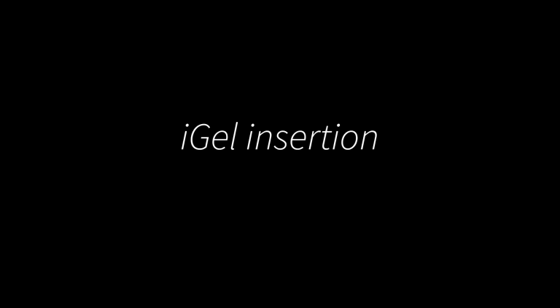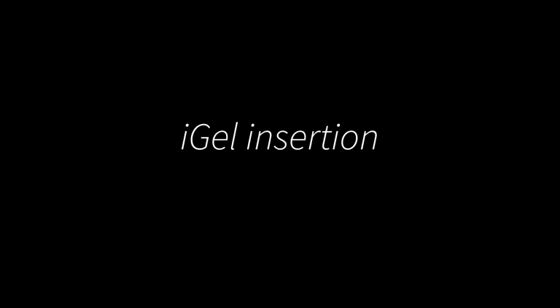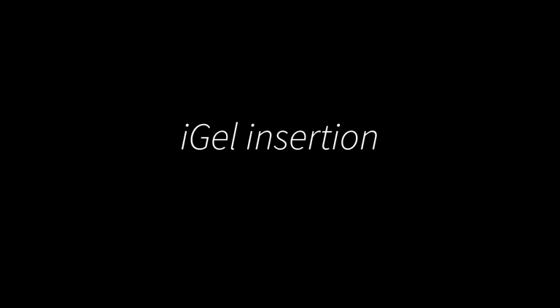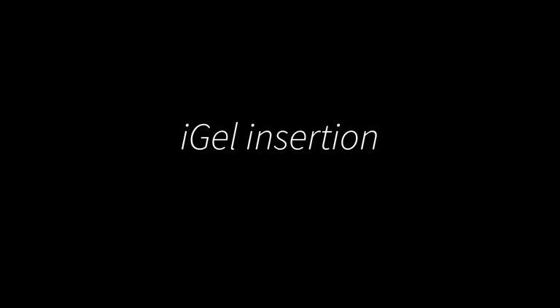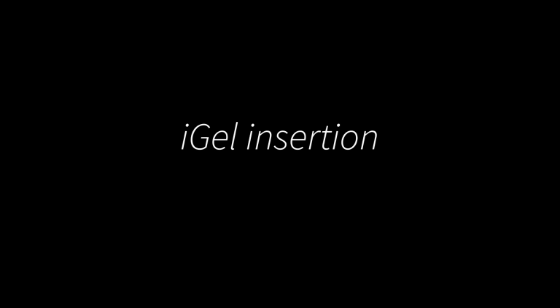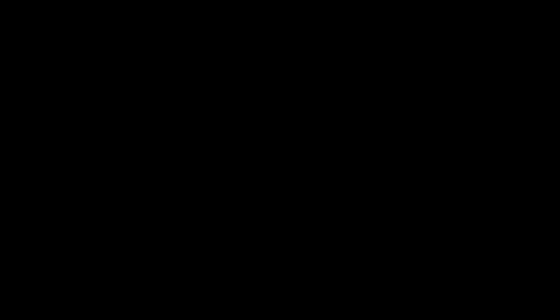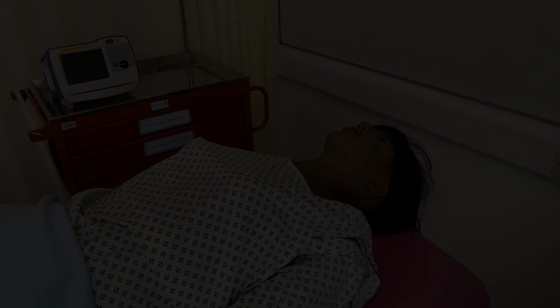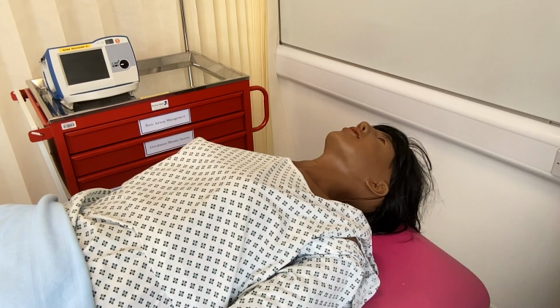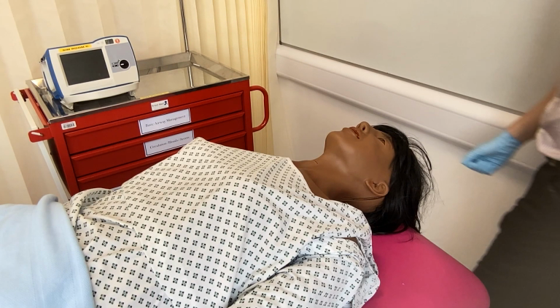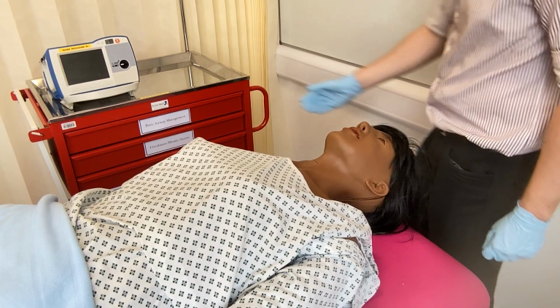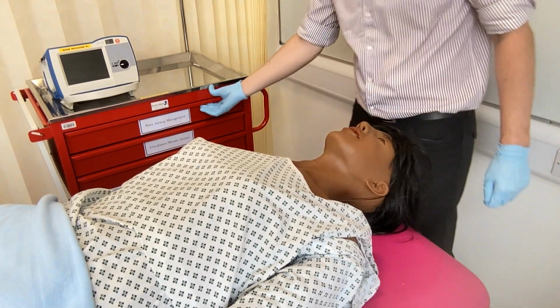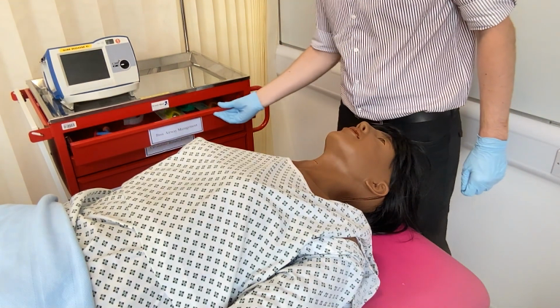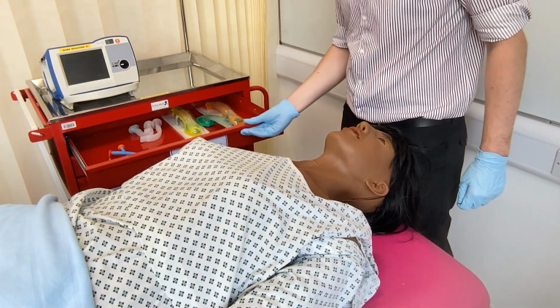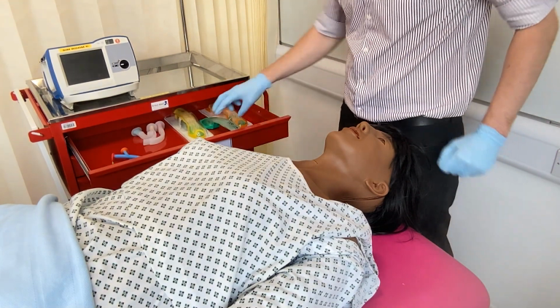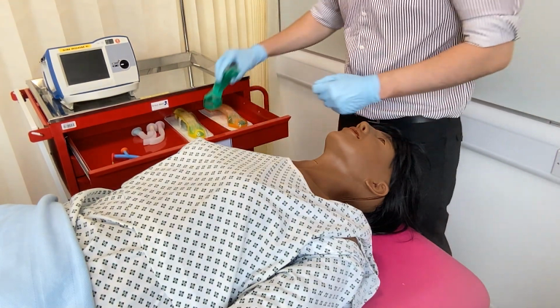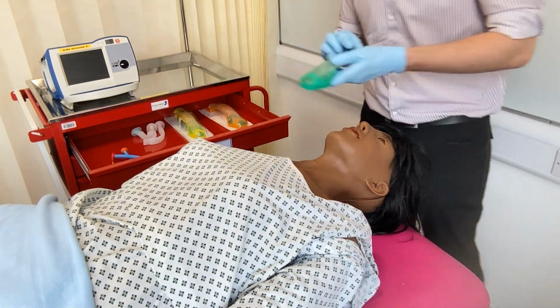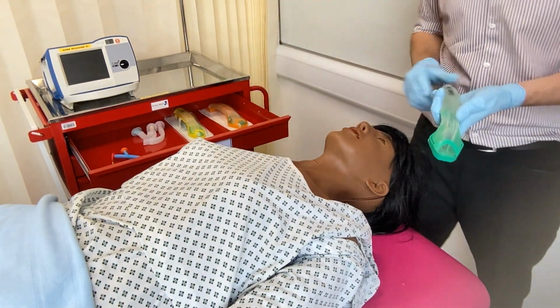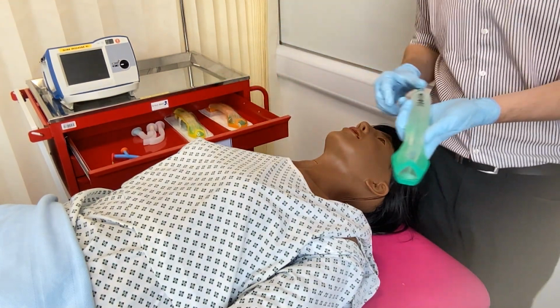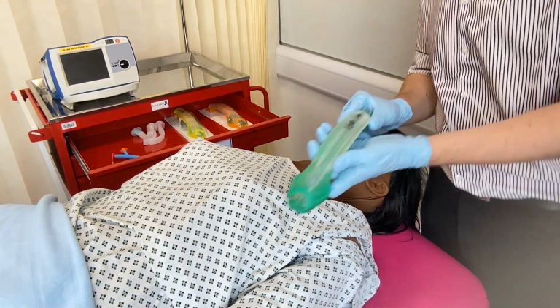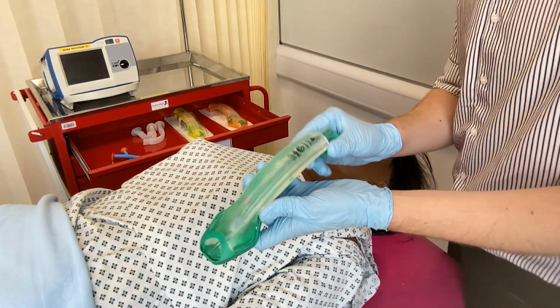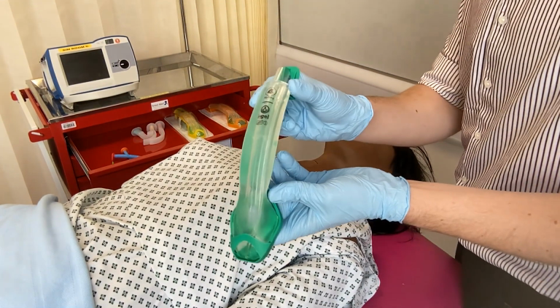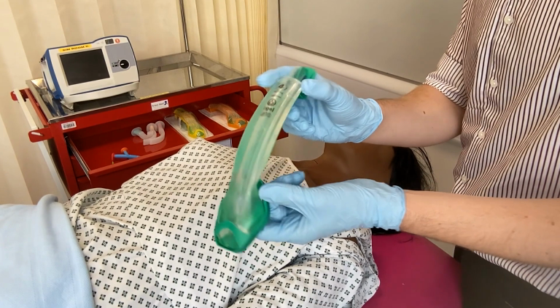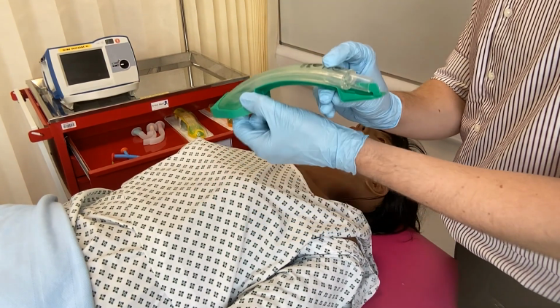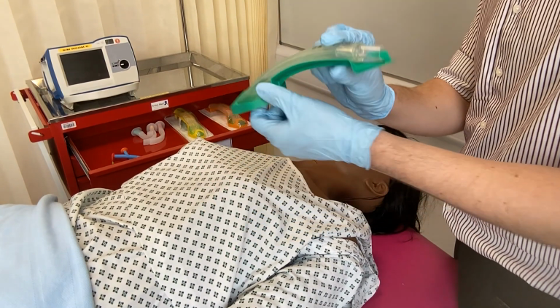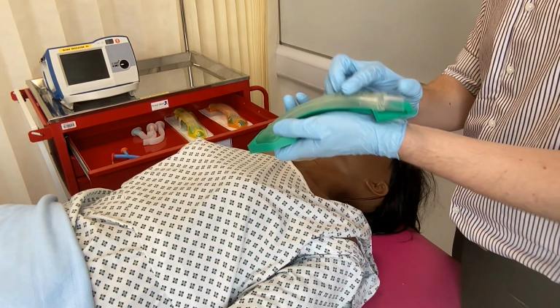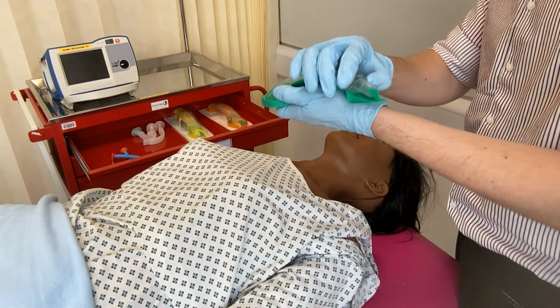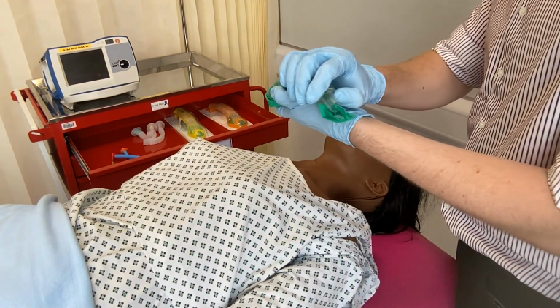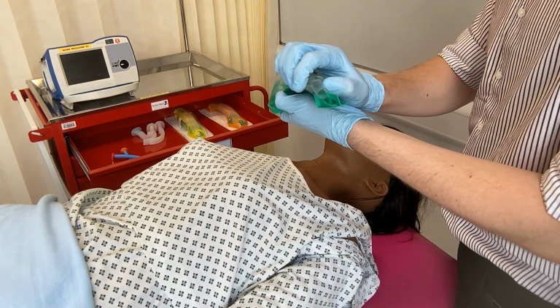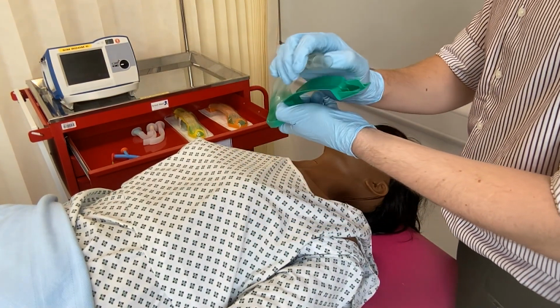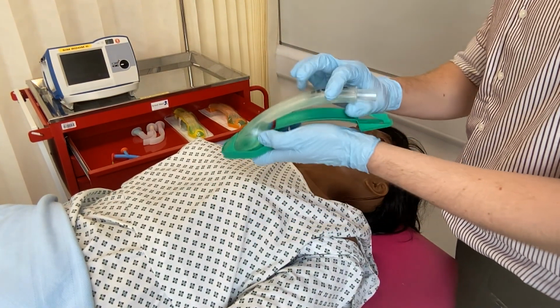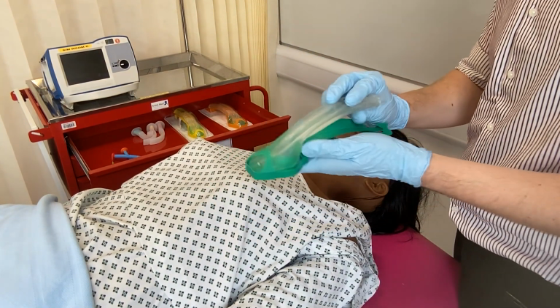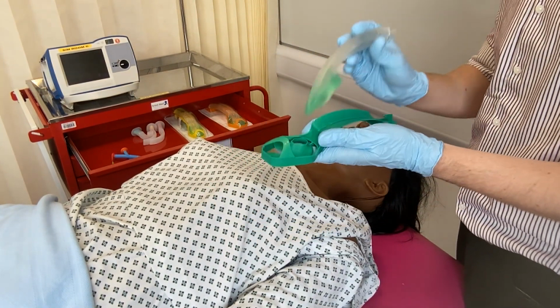Moving on to discuss i-gels. An i-gel is a type of supraglottic airway commonly used in the UK. There are several sizes, with each having its own recommended weight category by the manufacturer. The size 4, which is green, is for patients 50 to 90 kilos.